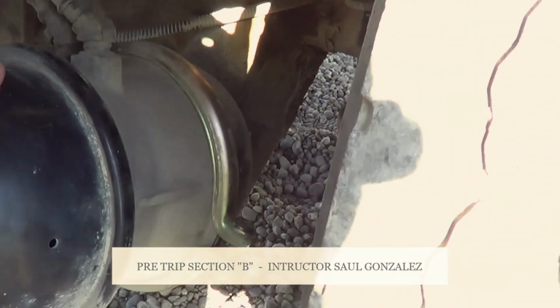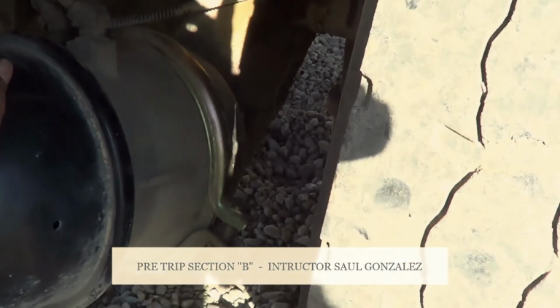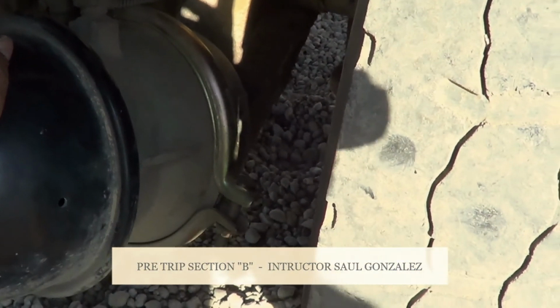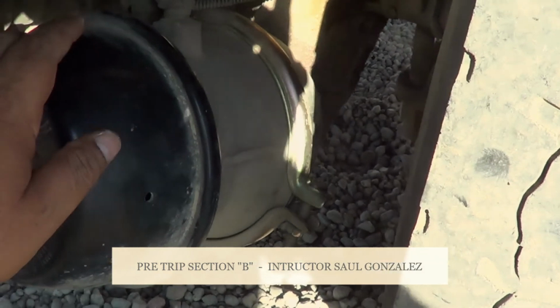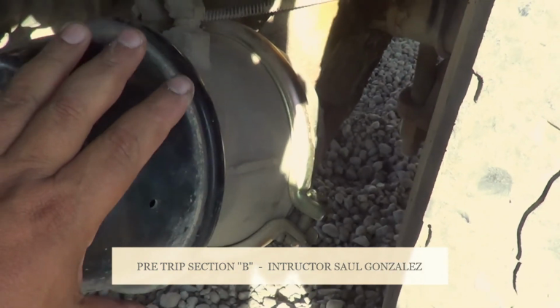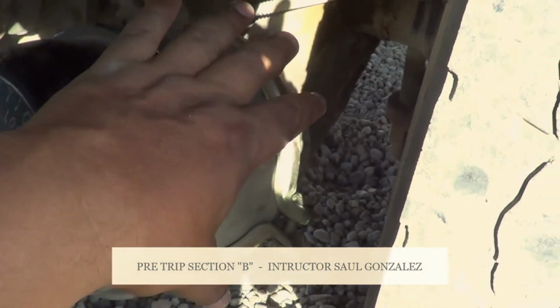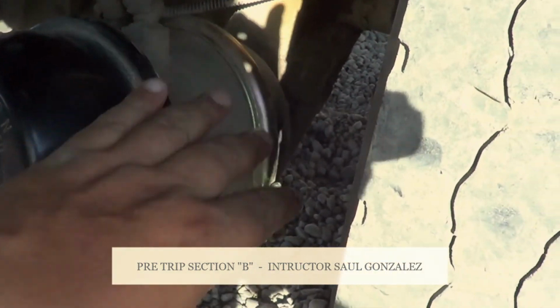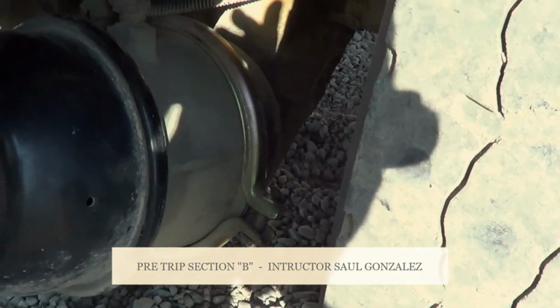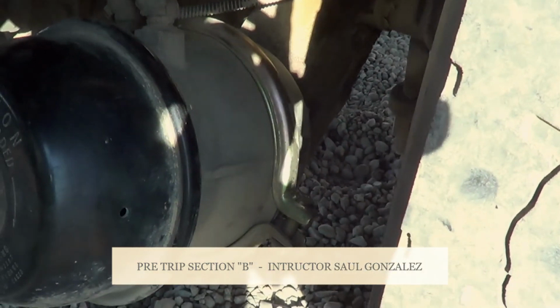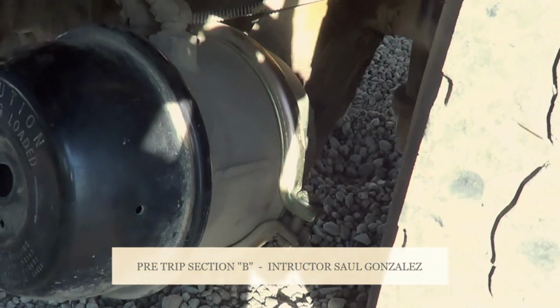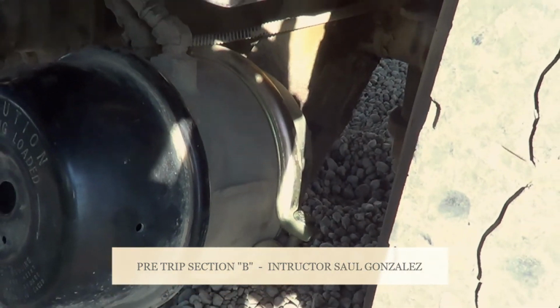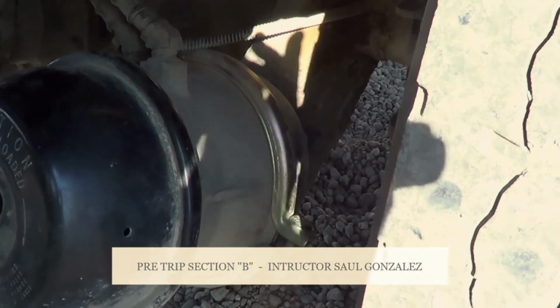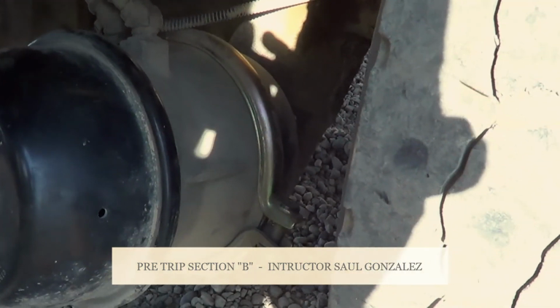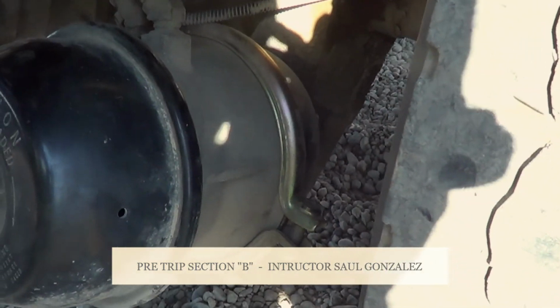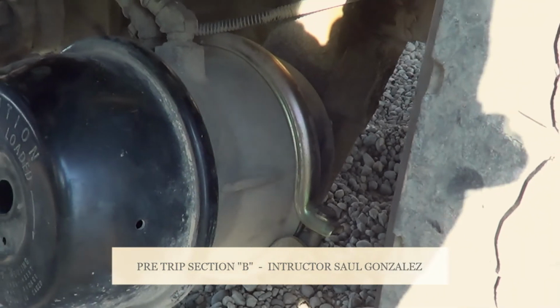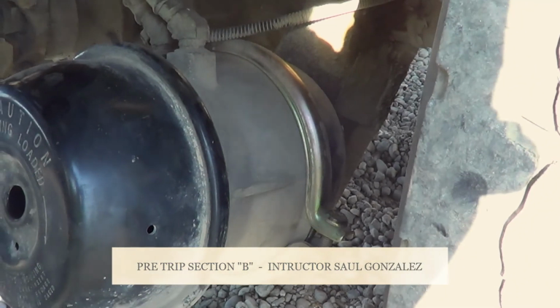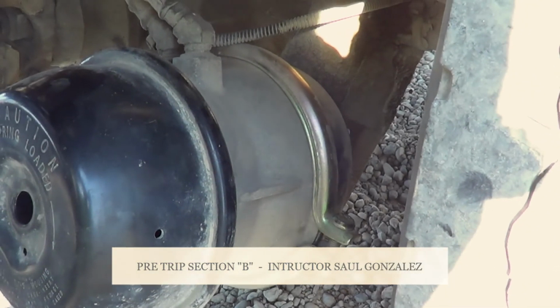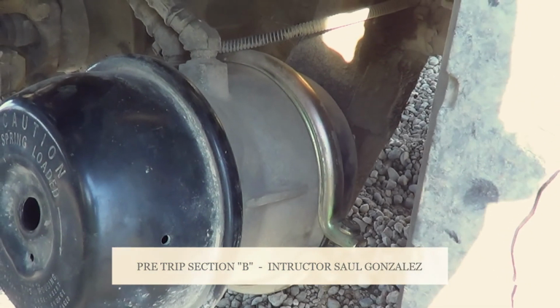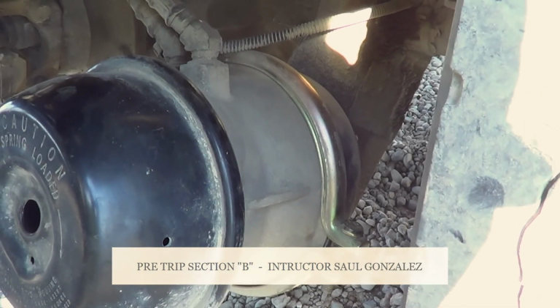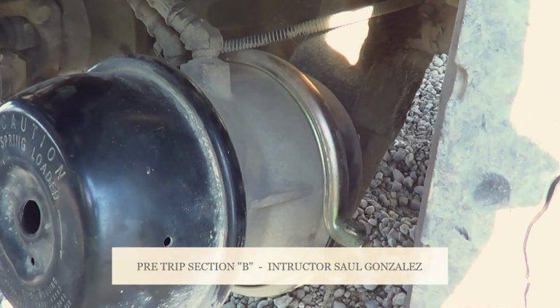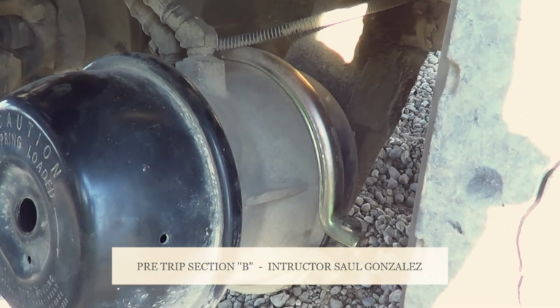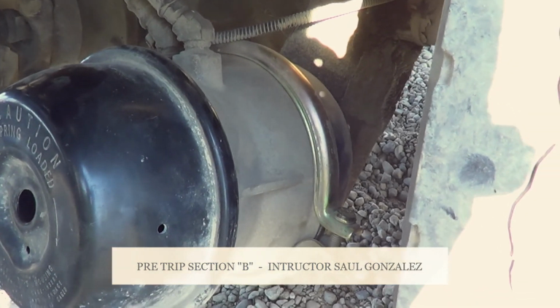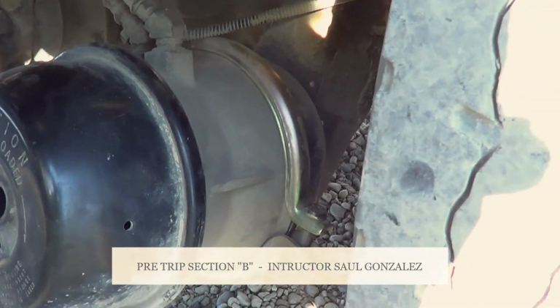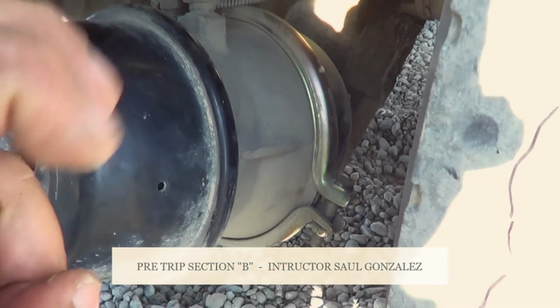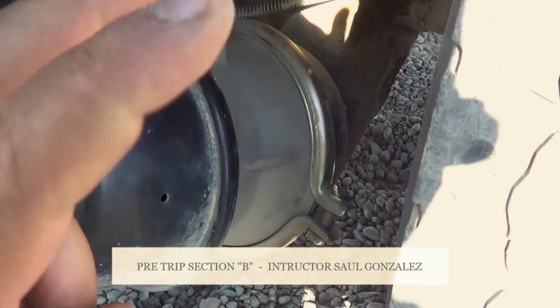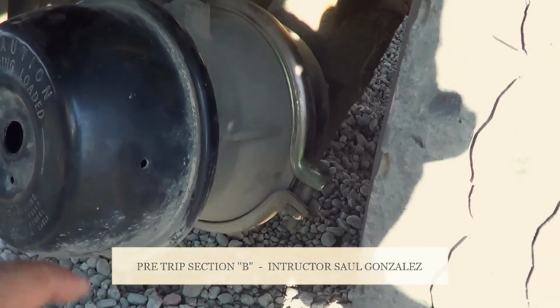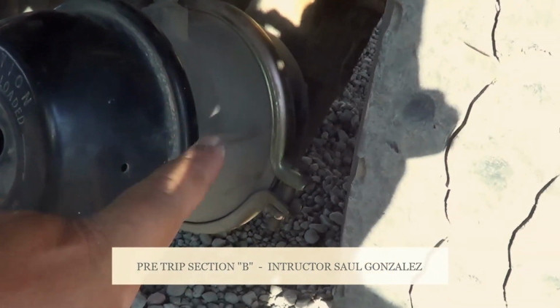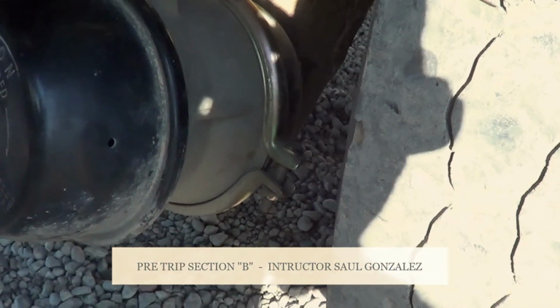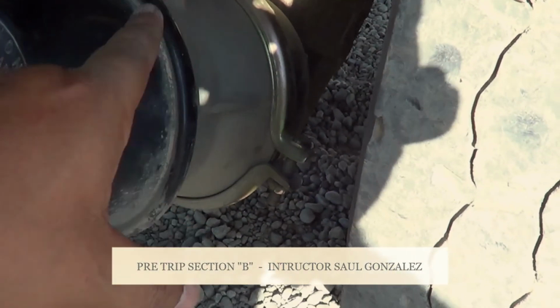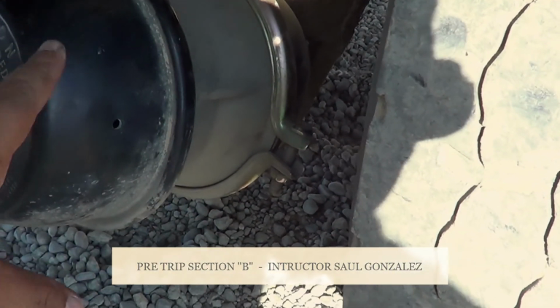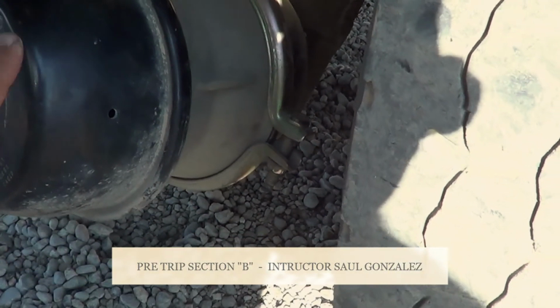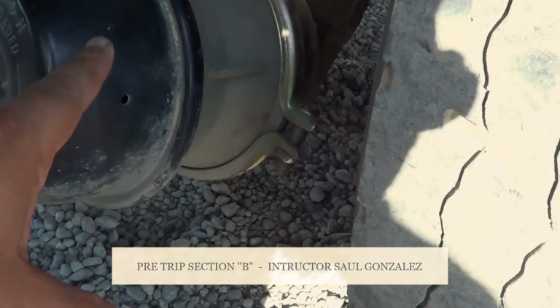You guys will not see it, but always behind the brake chamber is going to be the push rod and the slack adjuster. I'm going to make sure it's not cracked or broken and they're securely mounted by the pin and cotter pin. If I pull on it, it should be no more than one inch of play when my brakes are released.